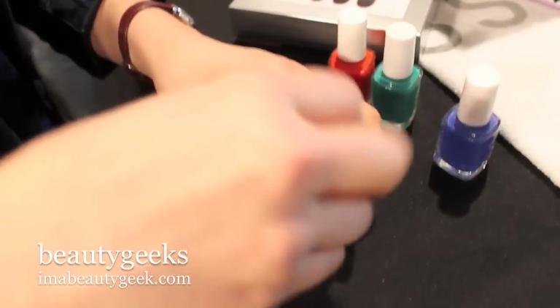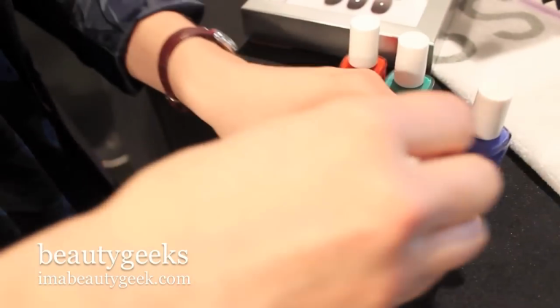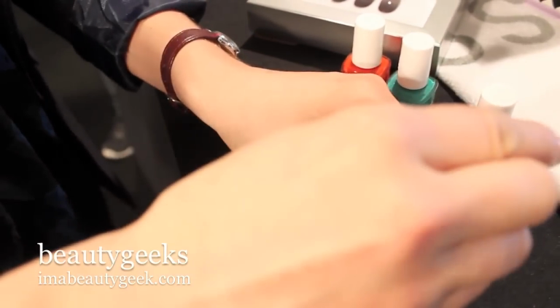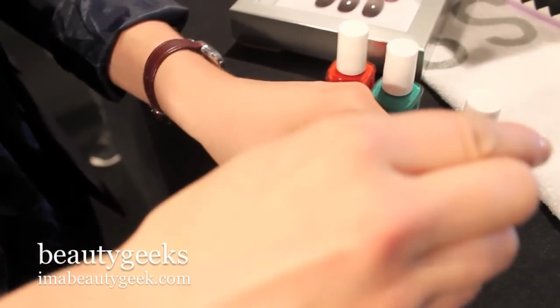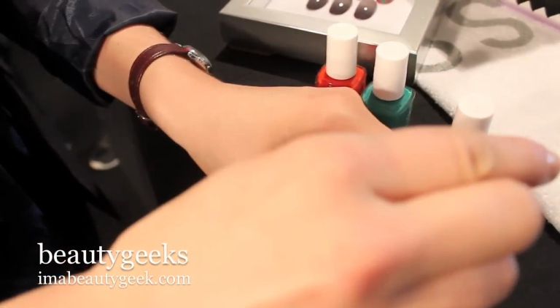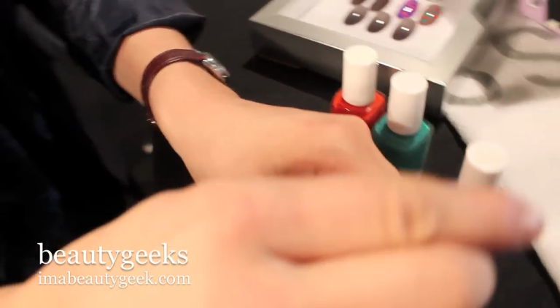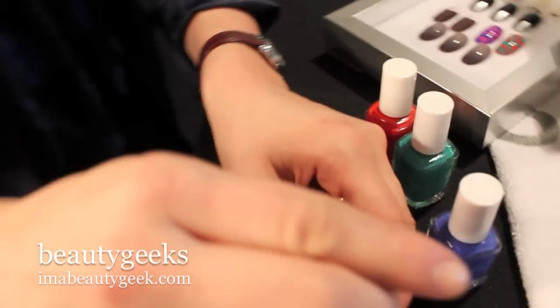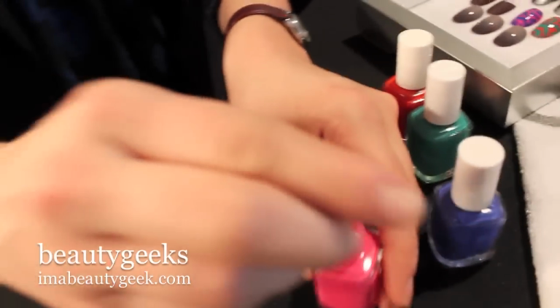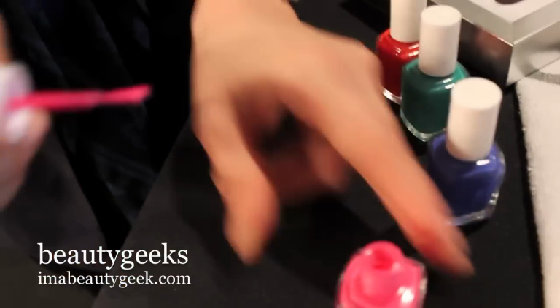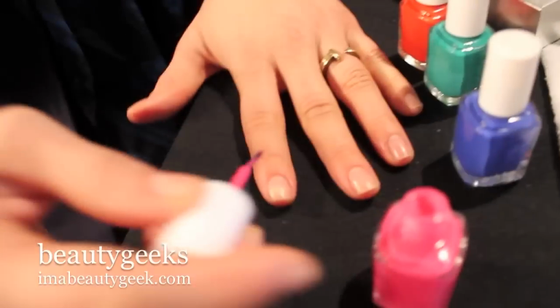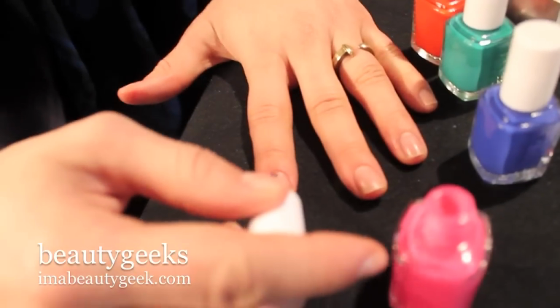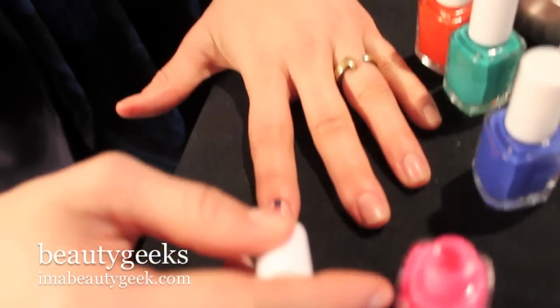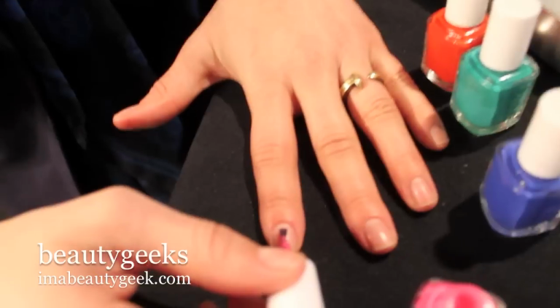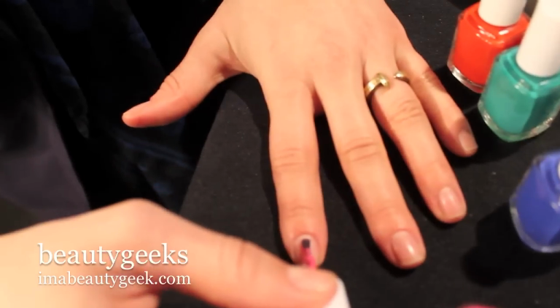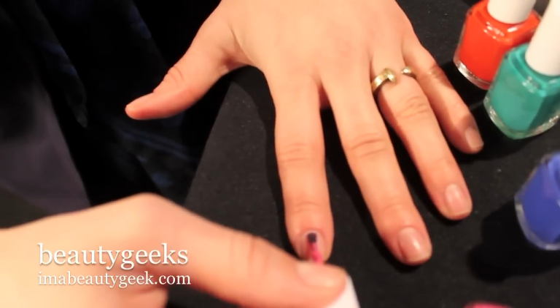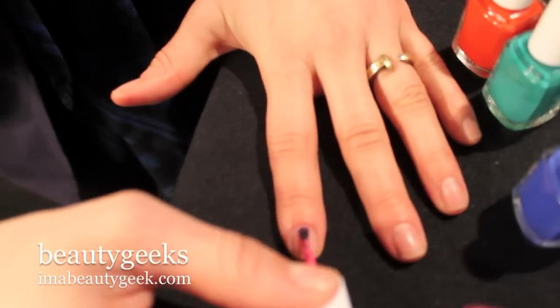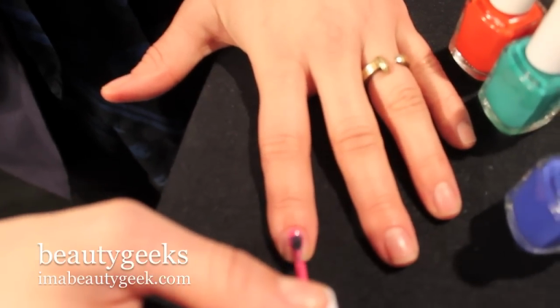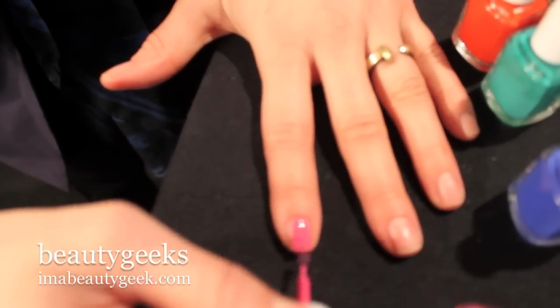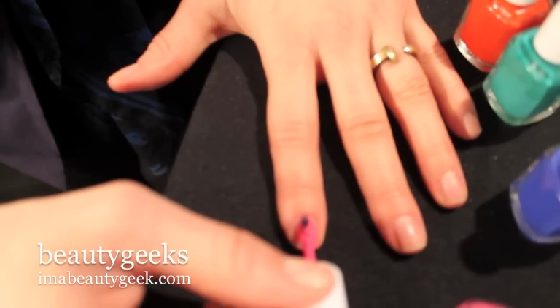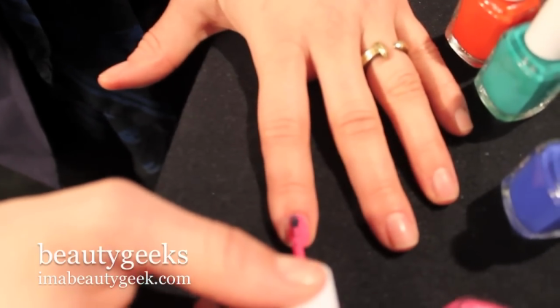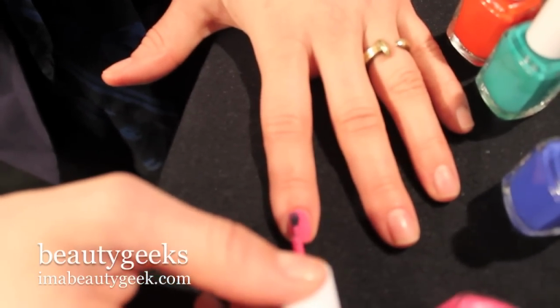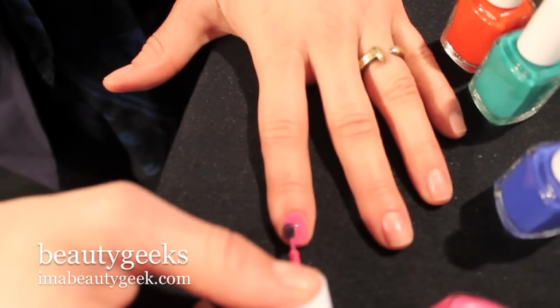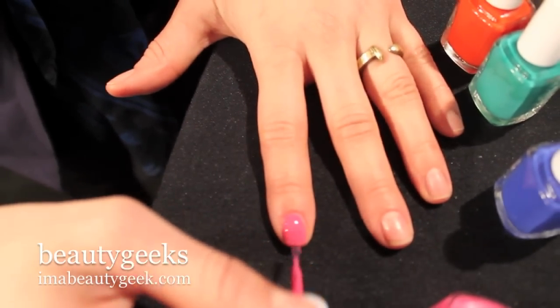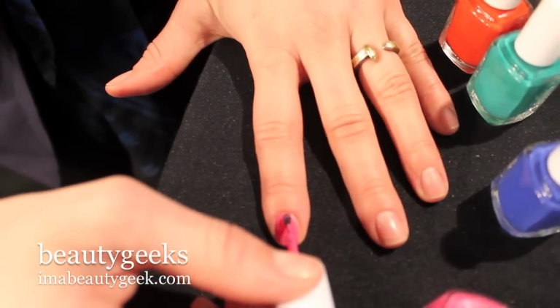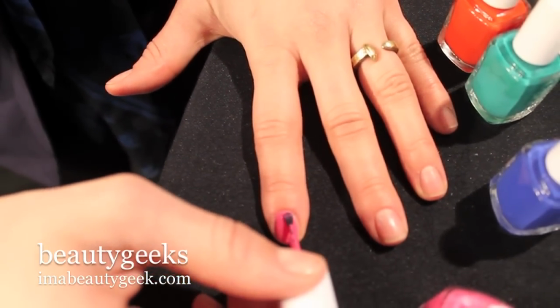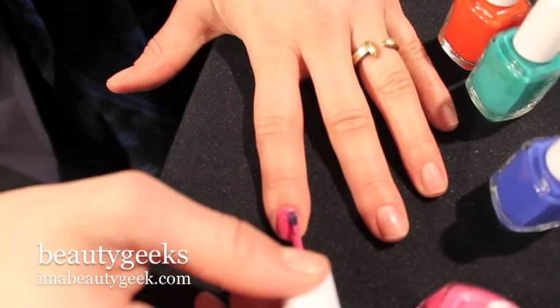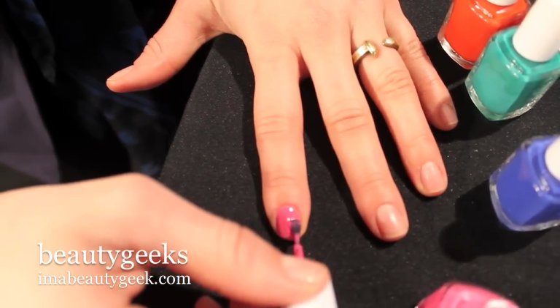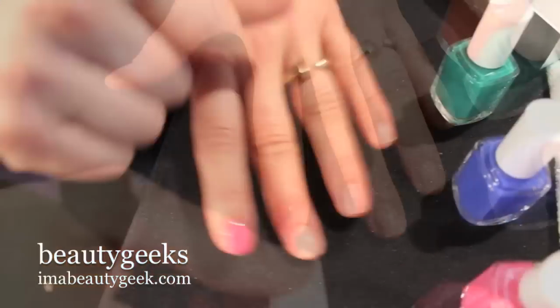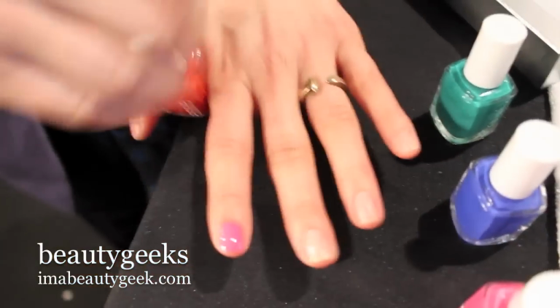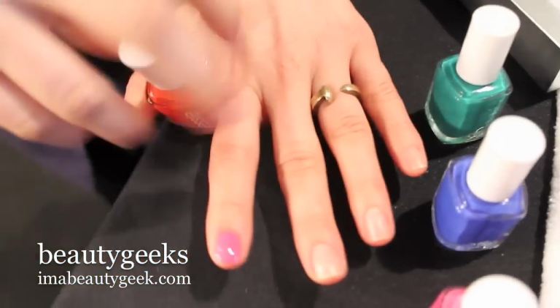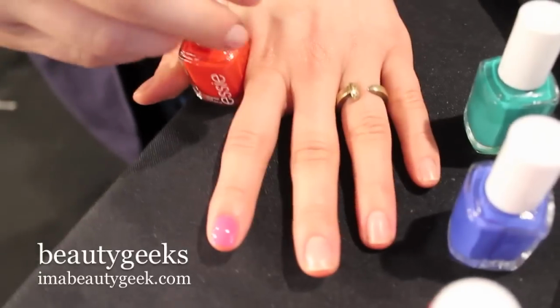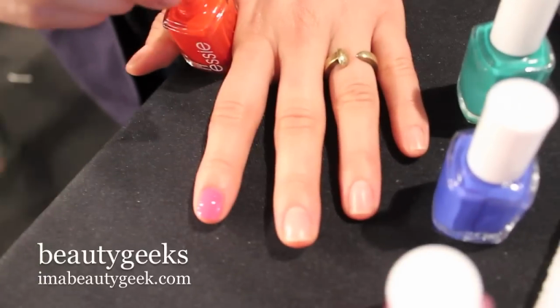First you're going to do two coats of your base shade. First is this Mod Square pink, and the other is Meet Me at Sunset.